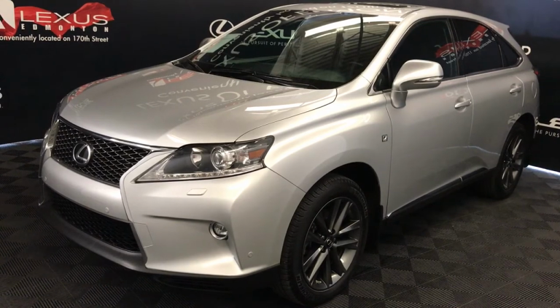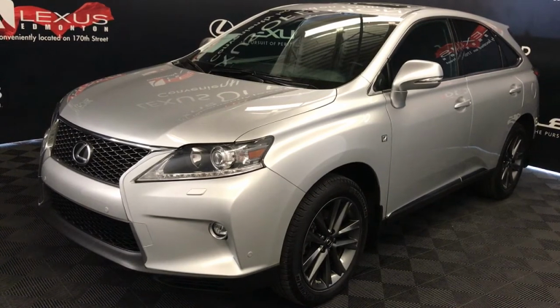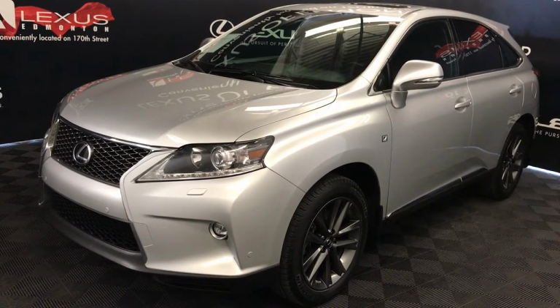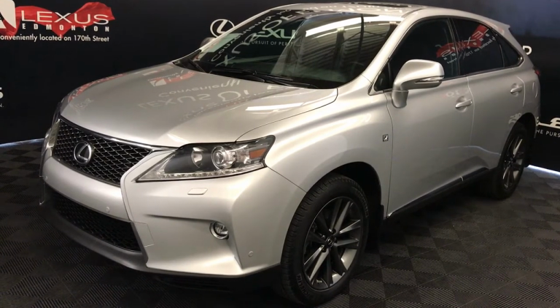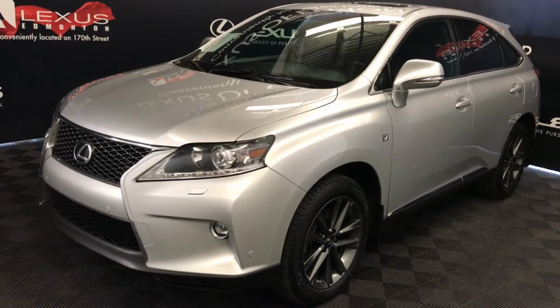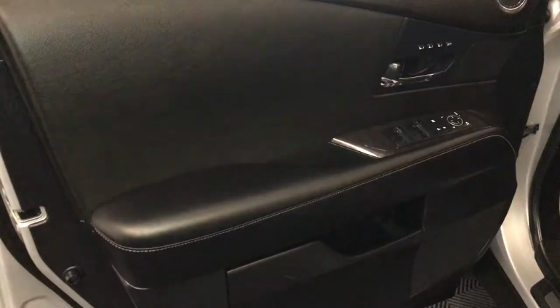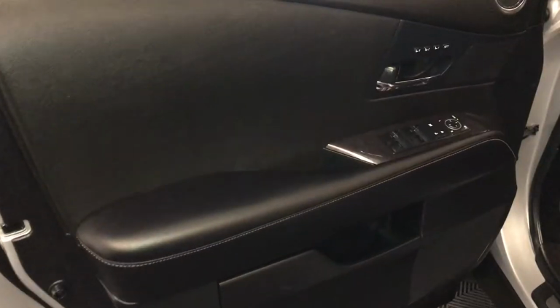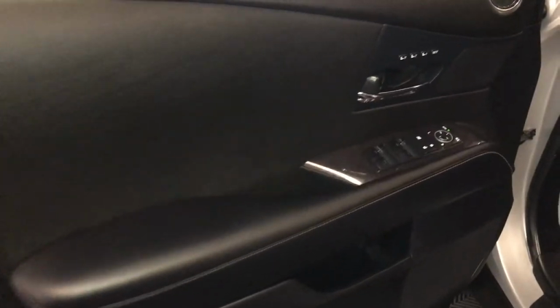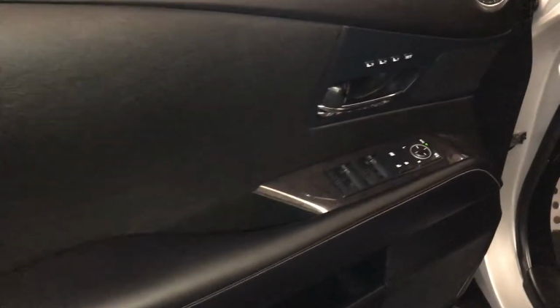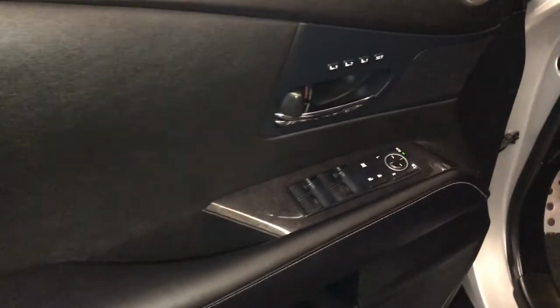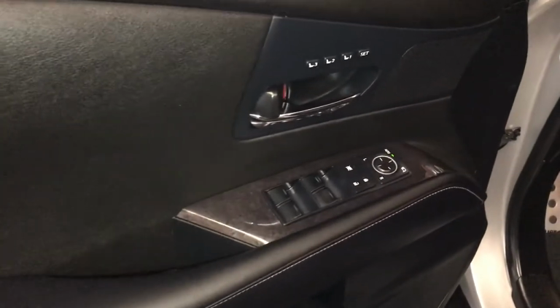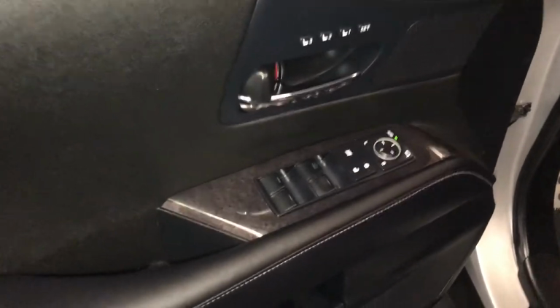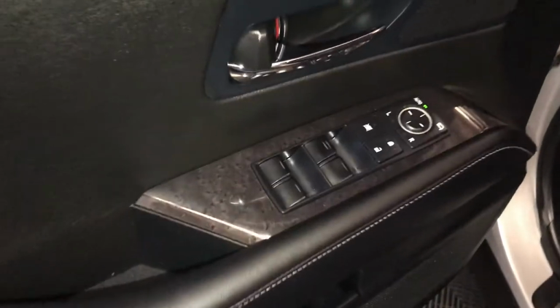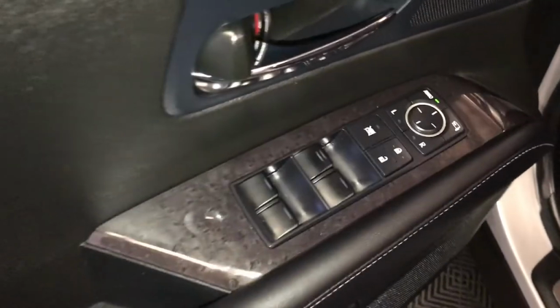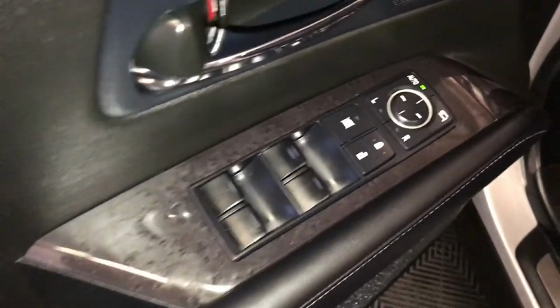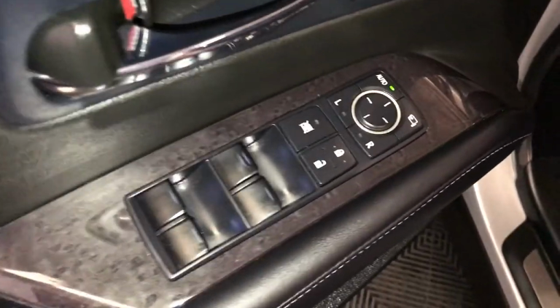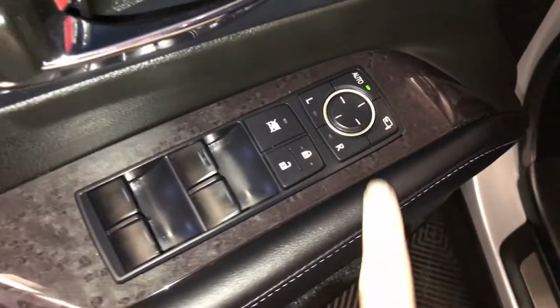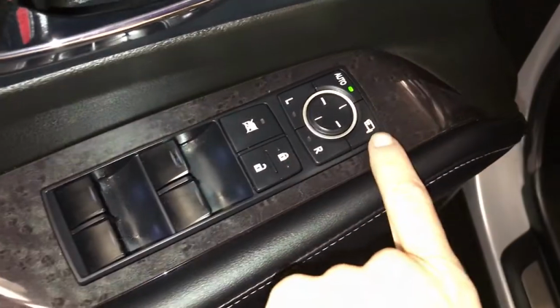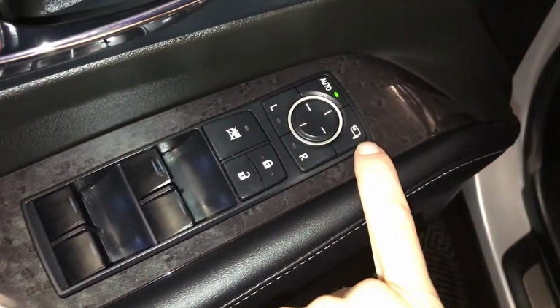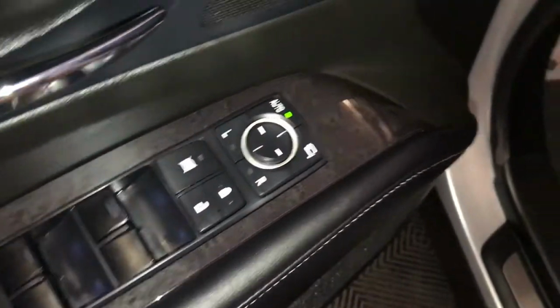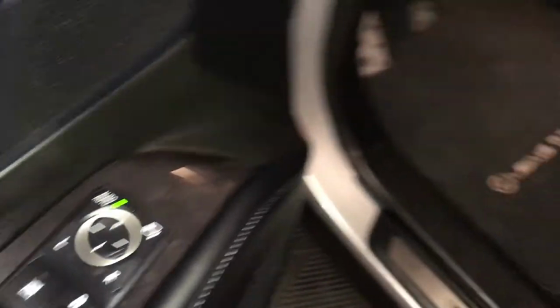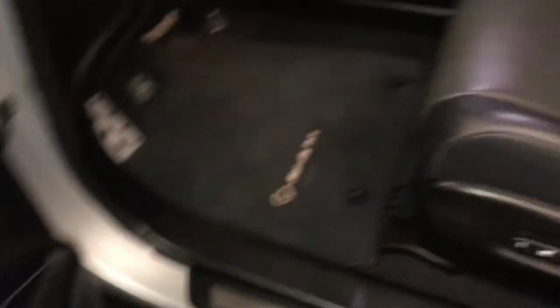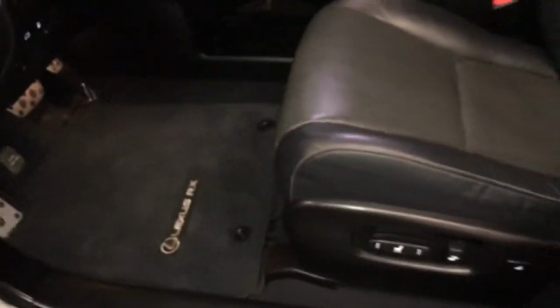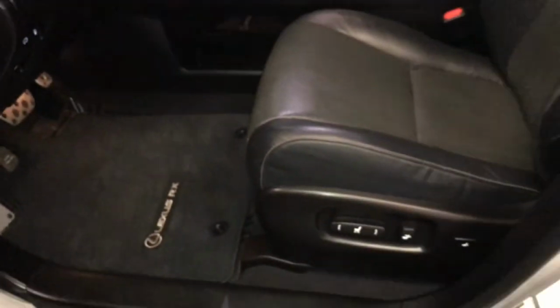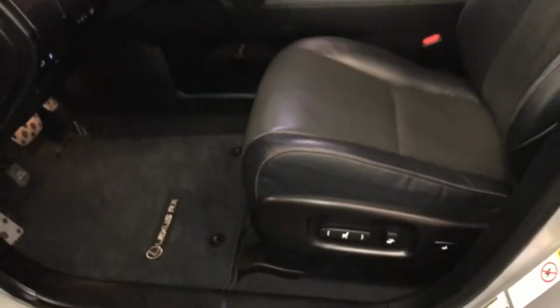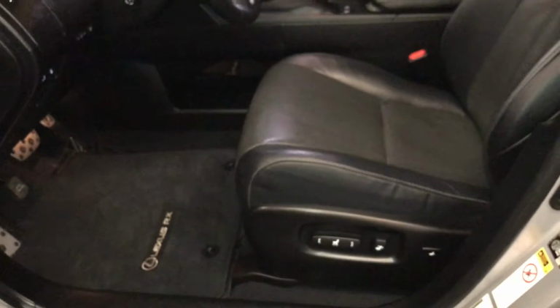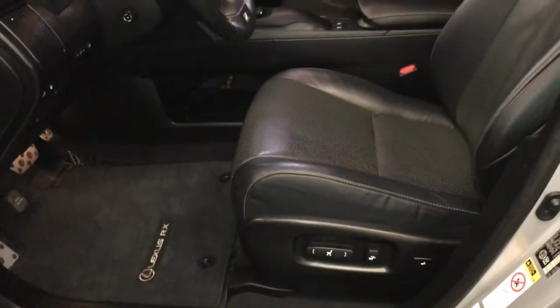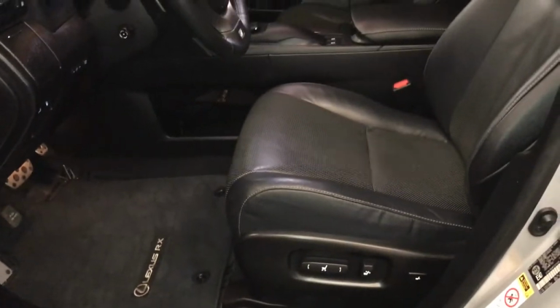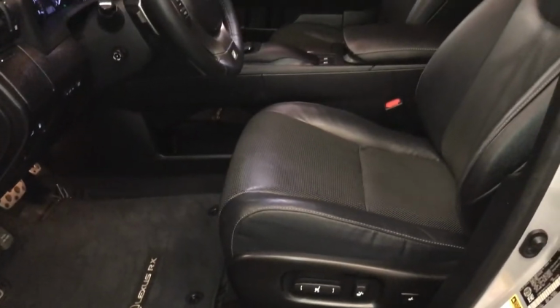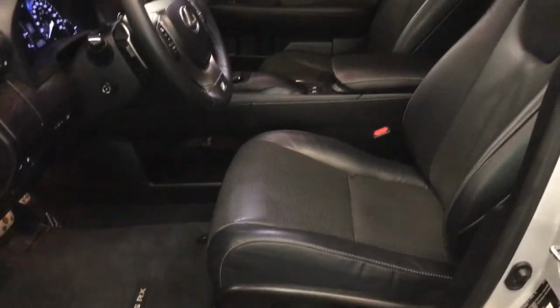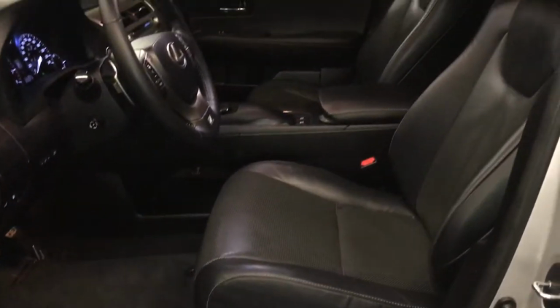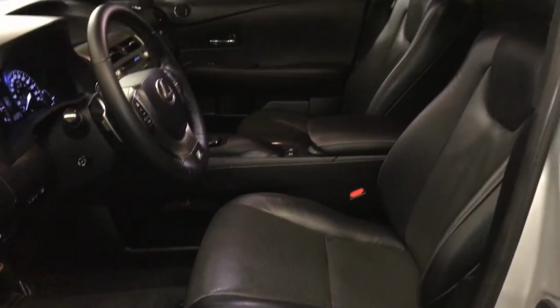This is the F-Sport package. Features include driver's seat memory, powered windows, locks and side mirrors with power folding, power adjustable front seats — both with lumbar support.